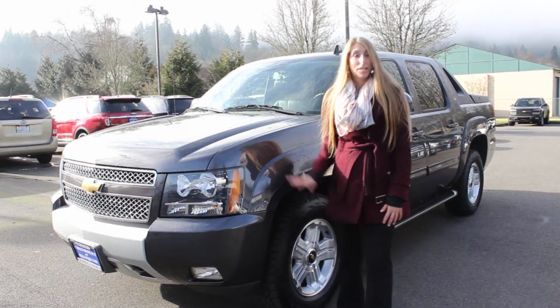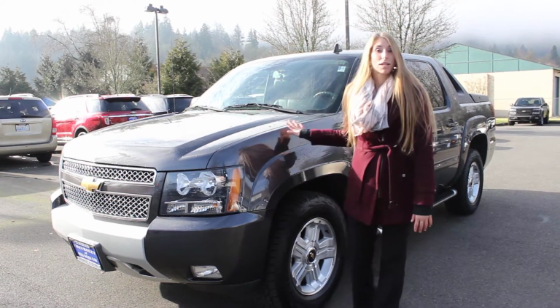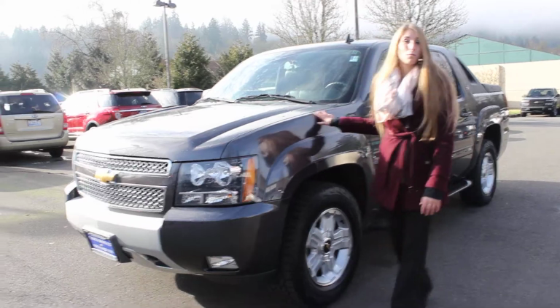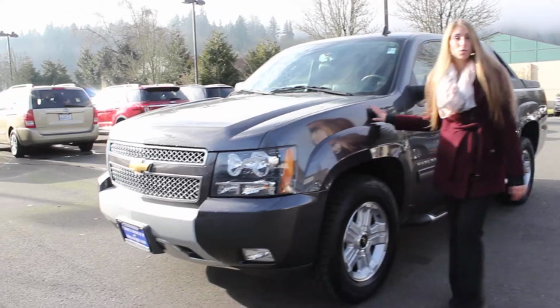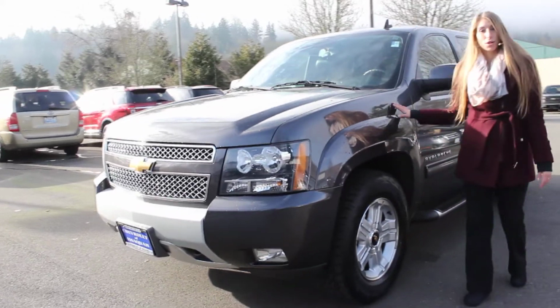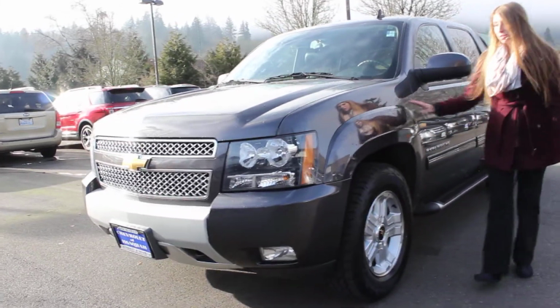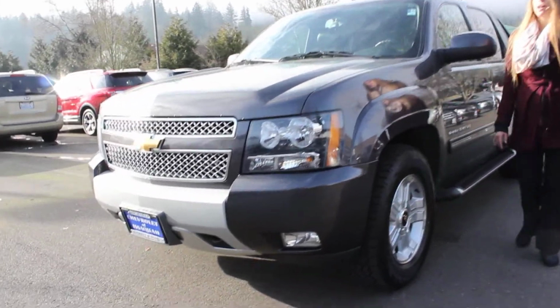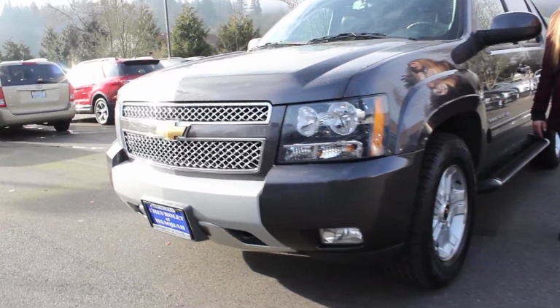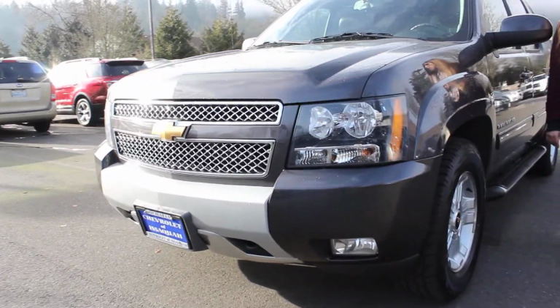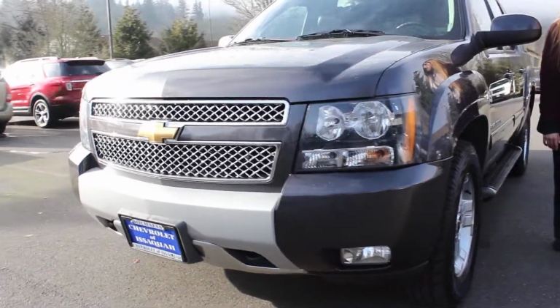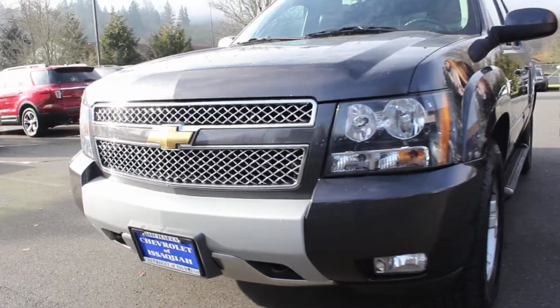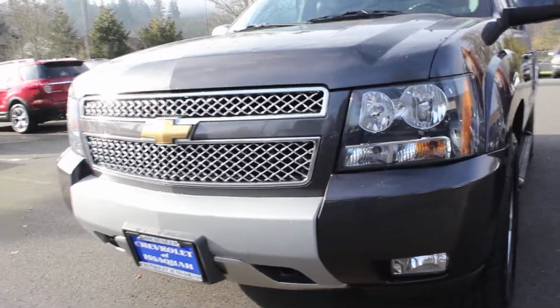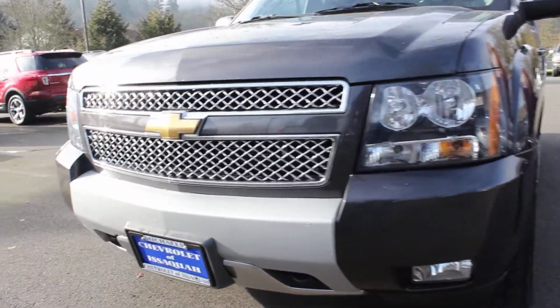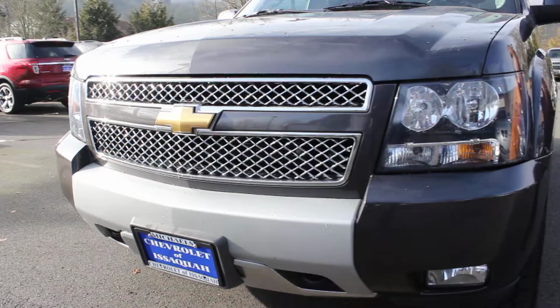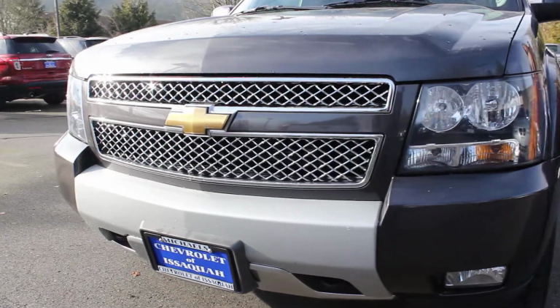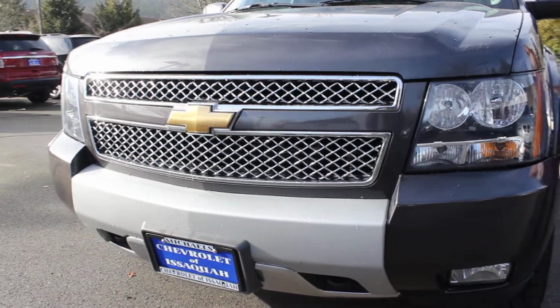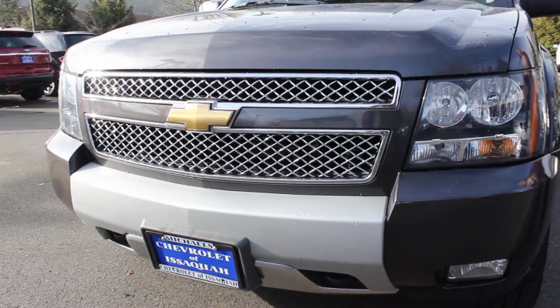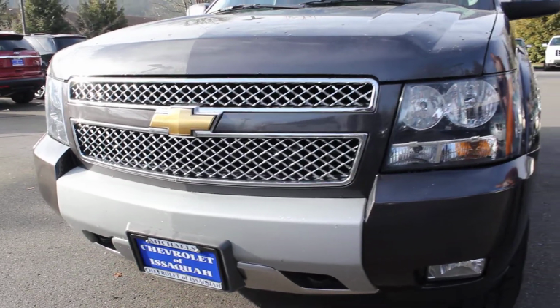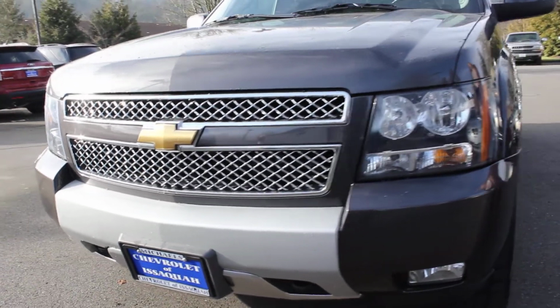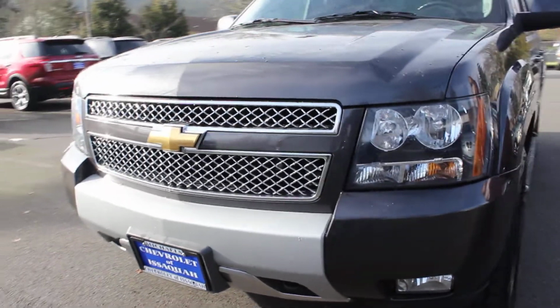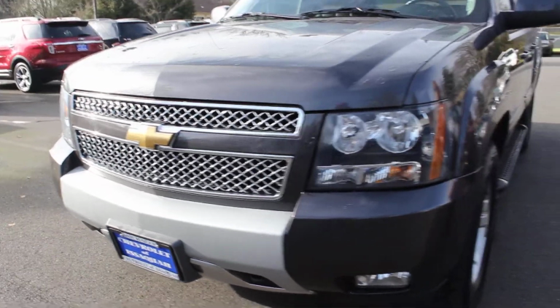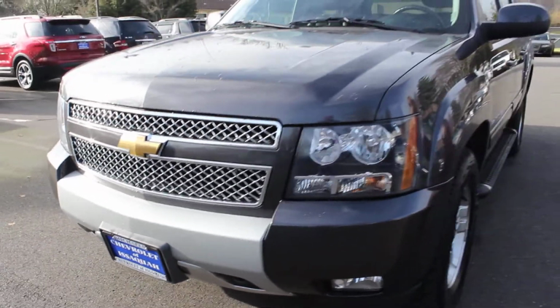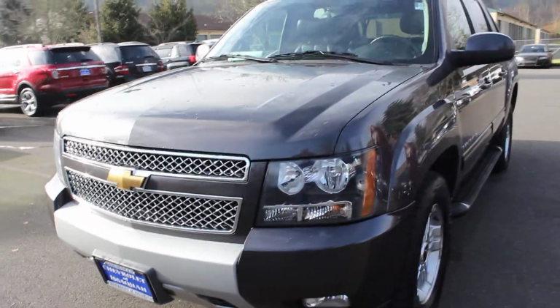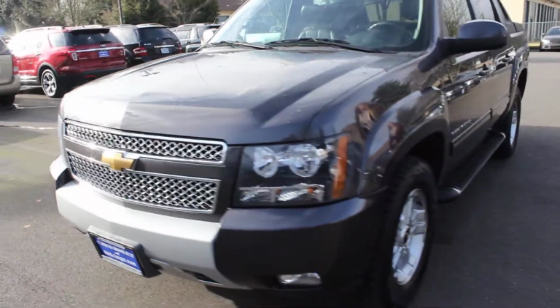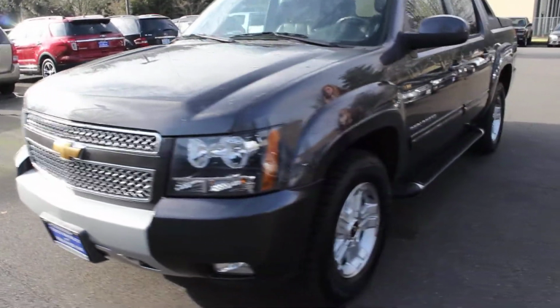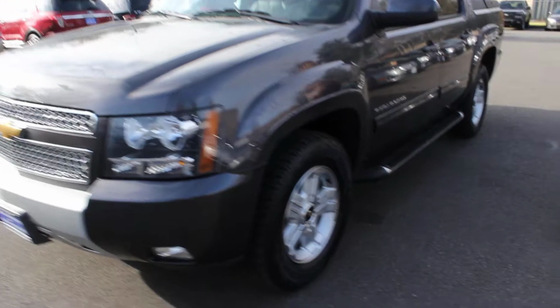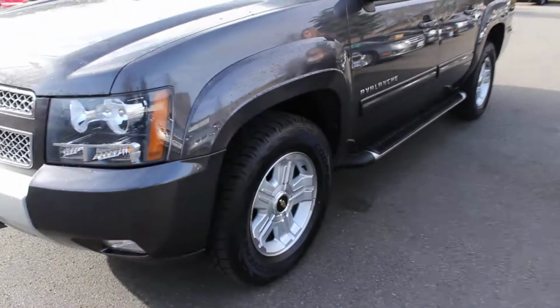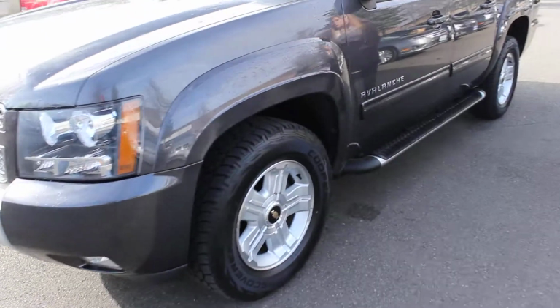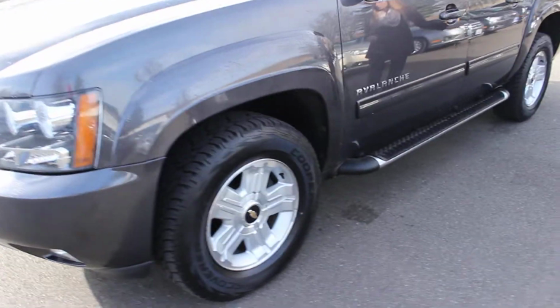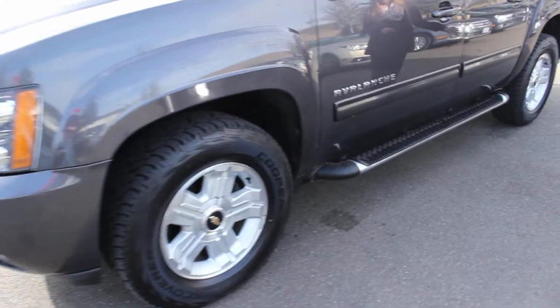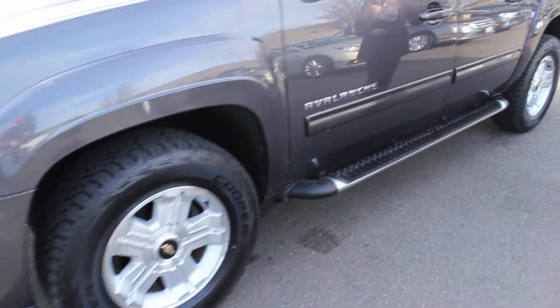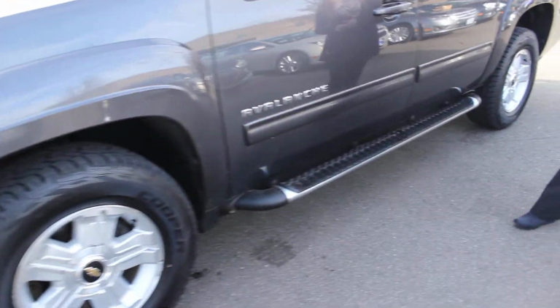Today we're looking at this beautiful dark gray 2010 Chevy Avalanche Z71. It has automatic headlights, fog lights in the front, alloy wheels, and running boards on both sides to help you get in.